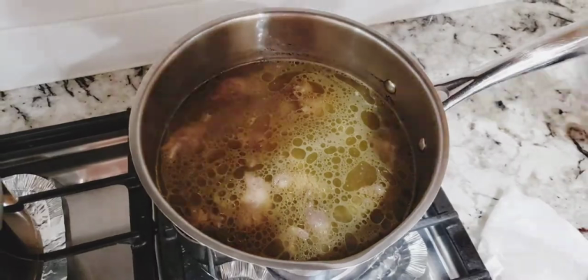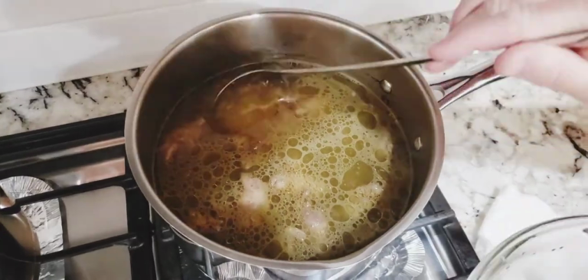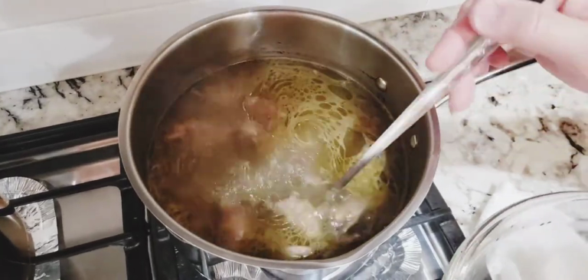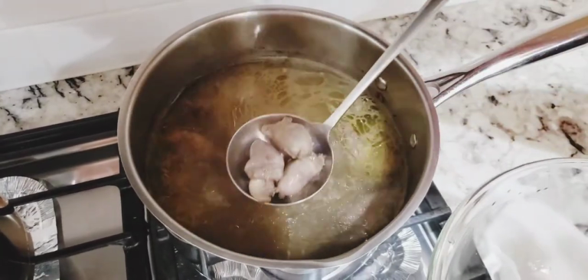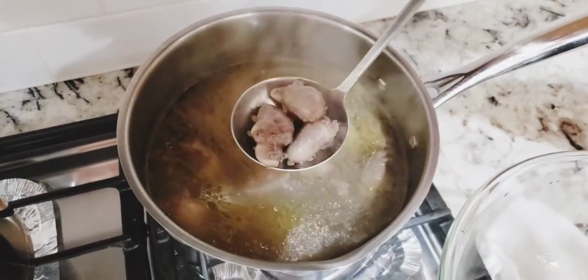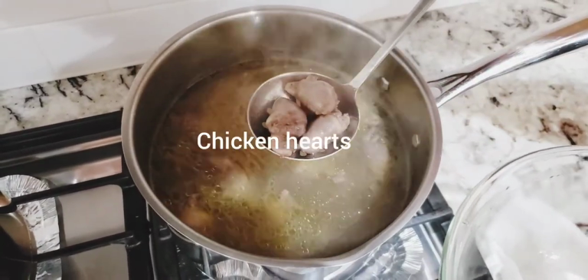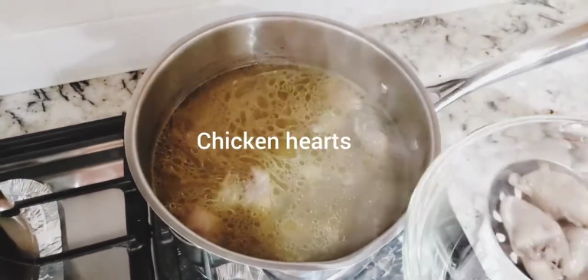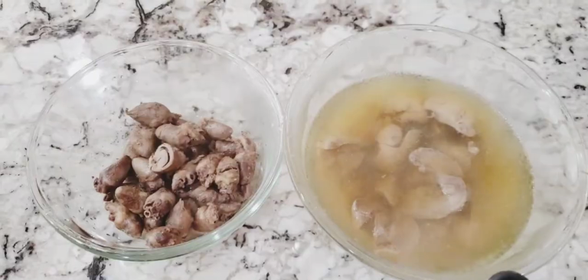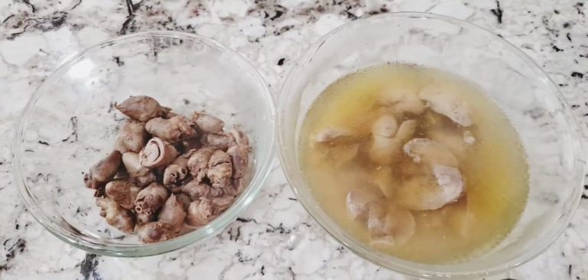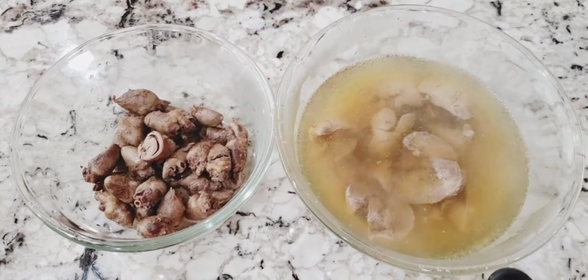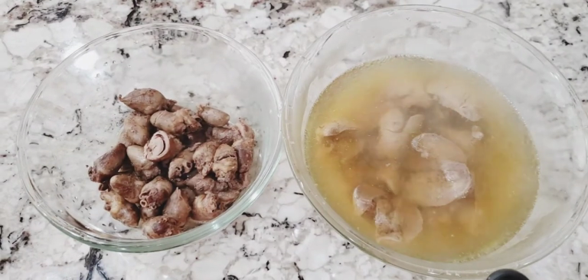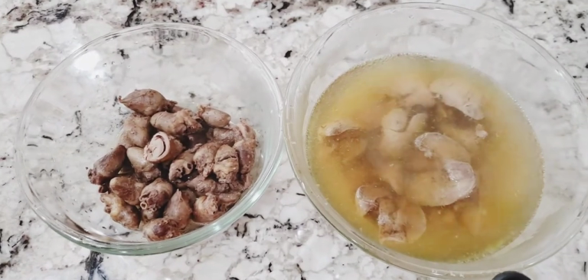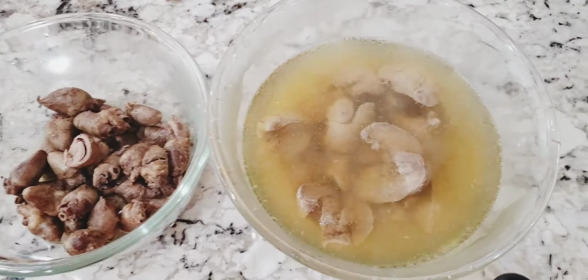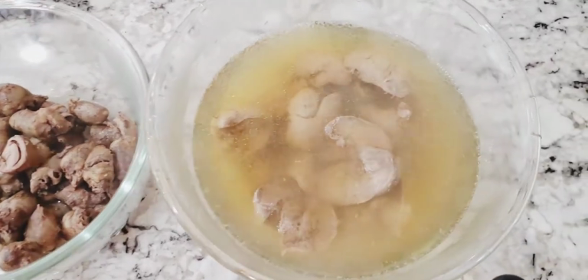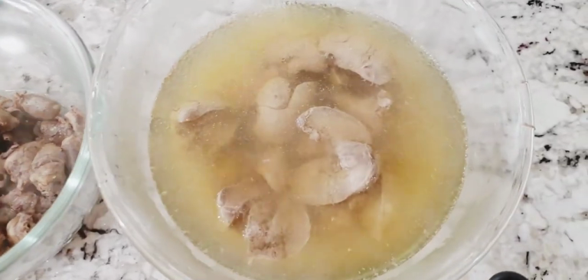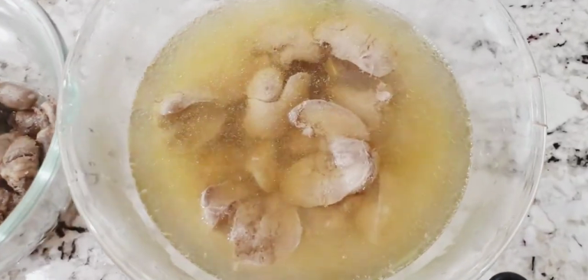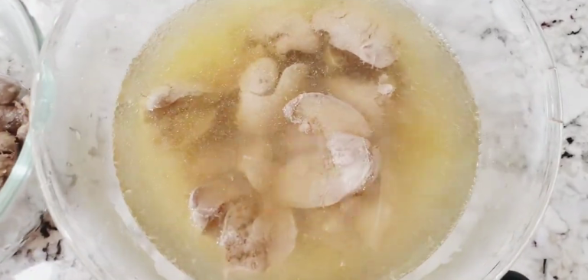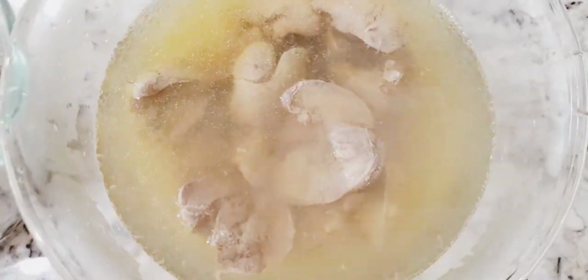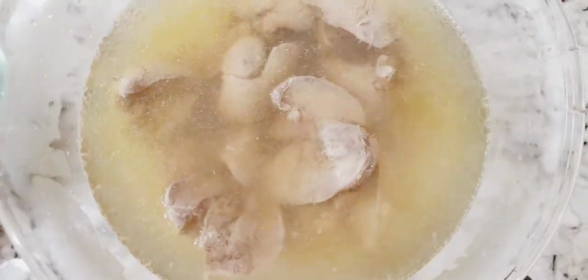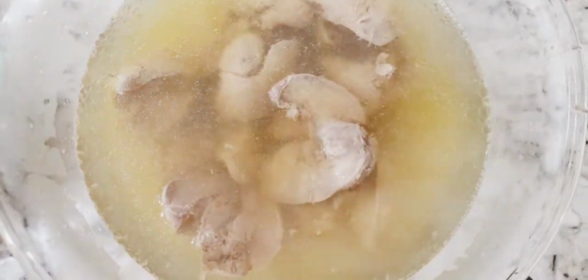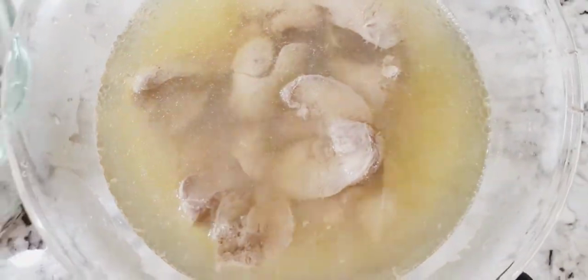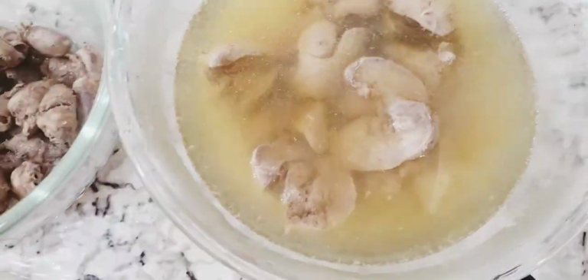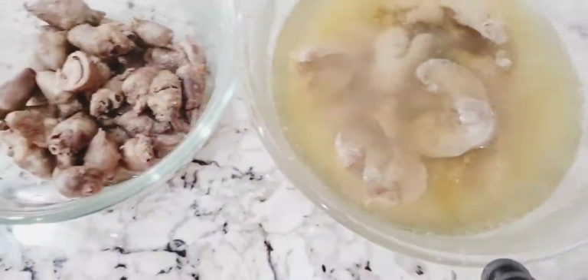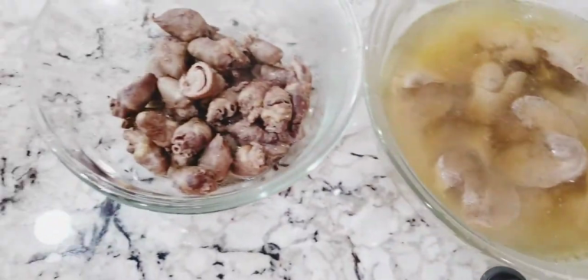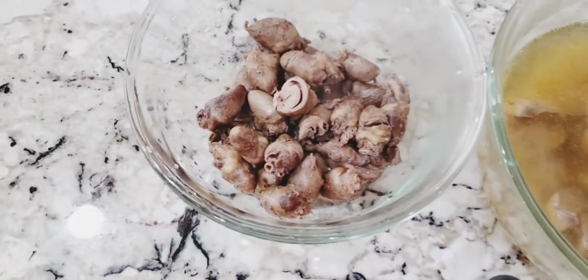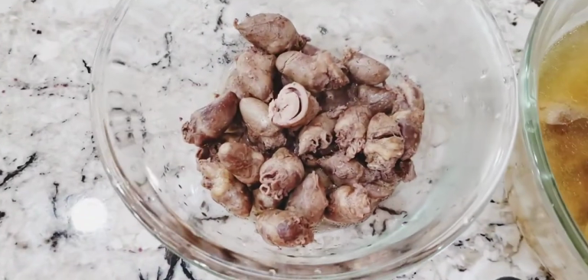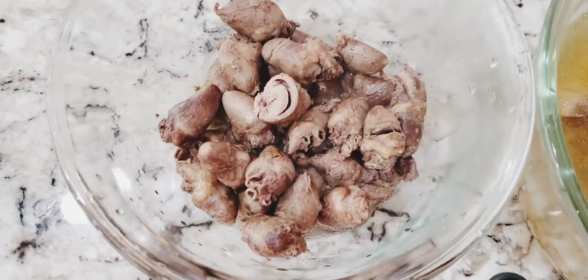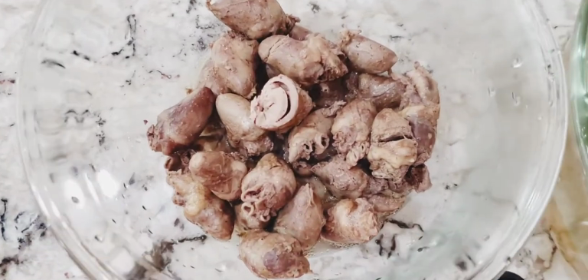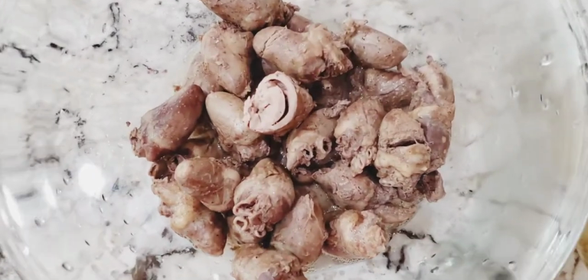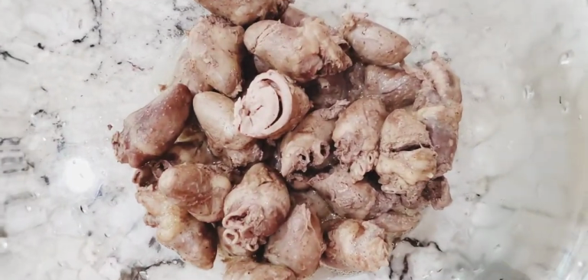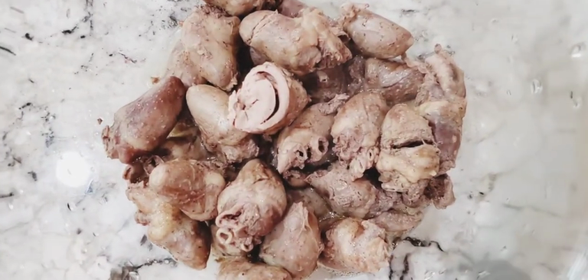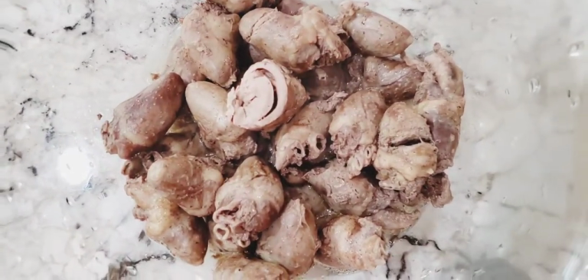Using a slotted spoon, take the chicken hearts out of the pot and place those in a clean bowl. Pour the cooked livers along with the liver broth into a clean bowl. Note: we saved the chicken livers broth, but not the hearts broth.